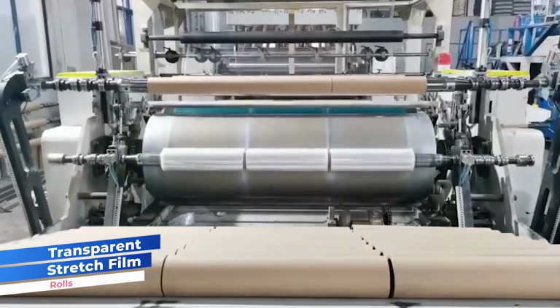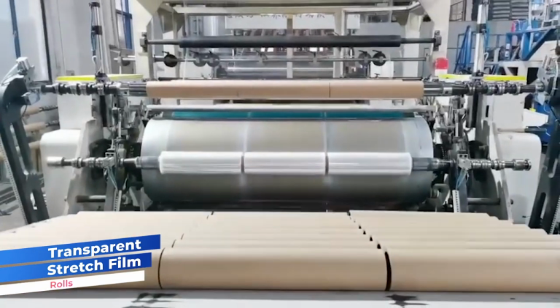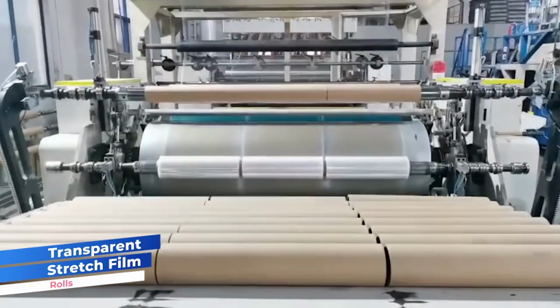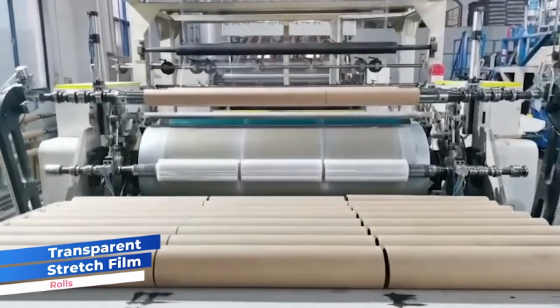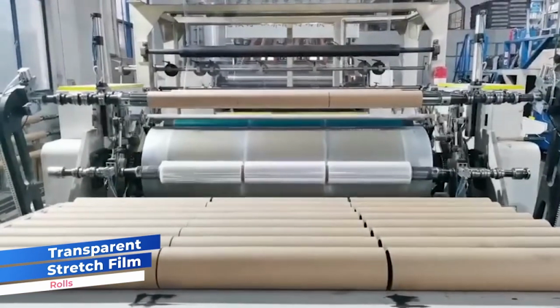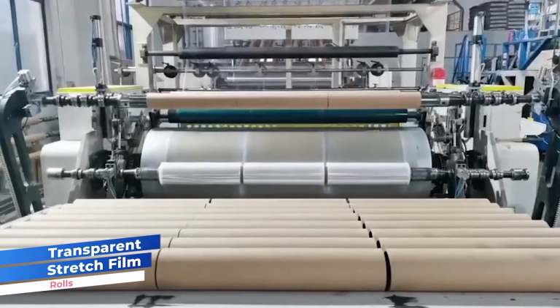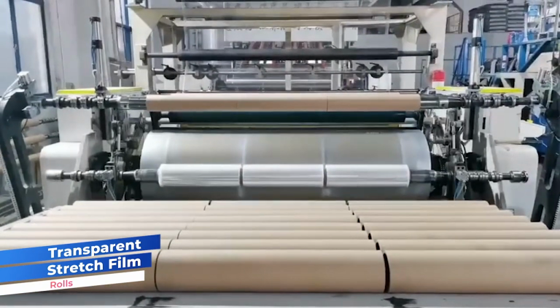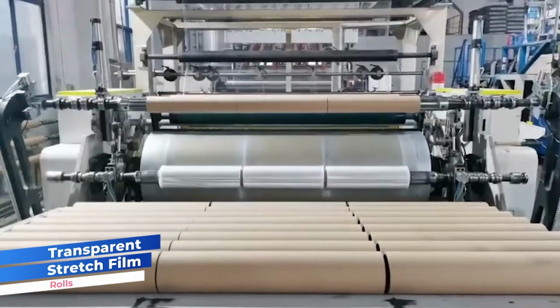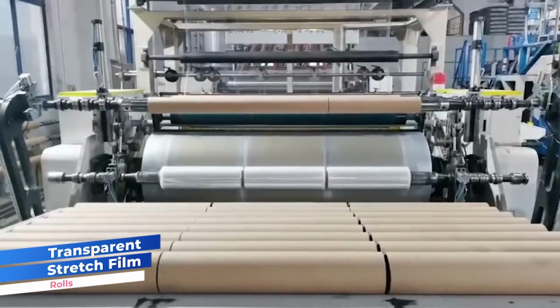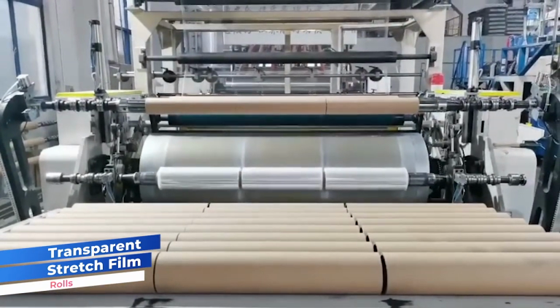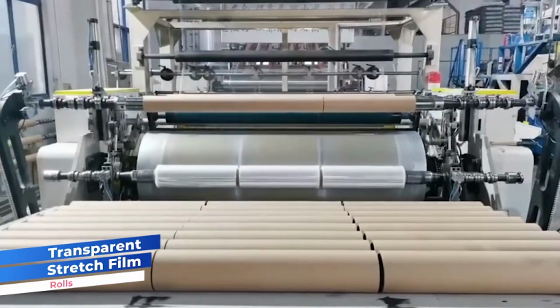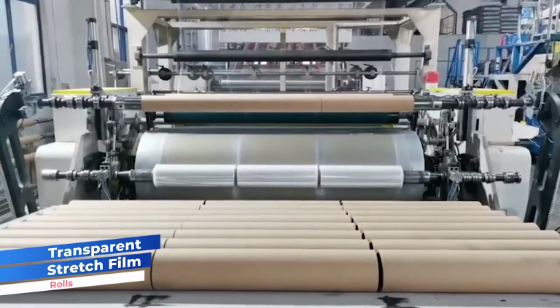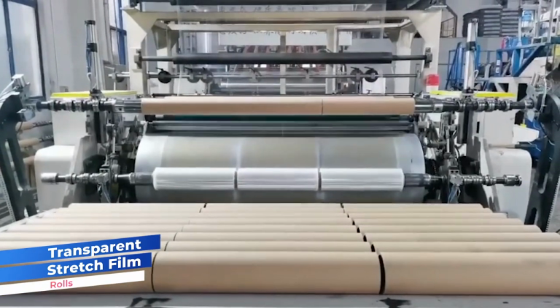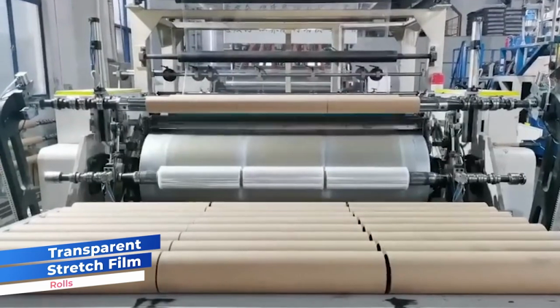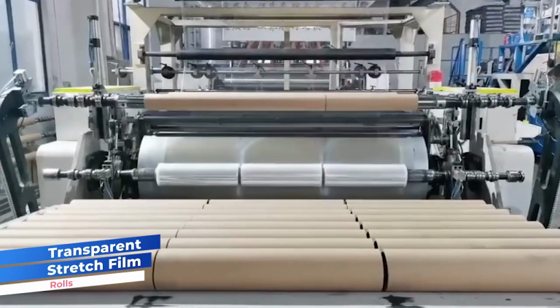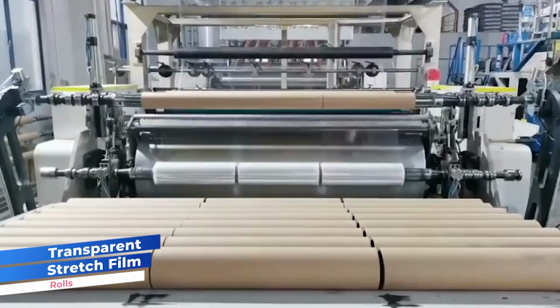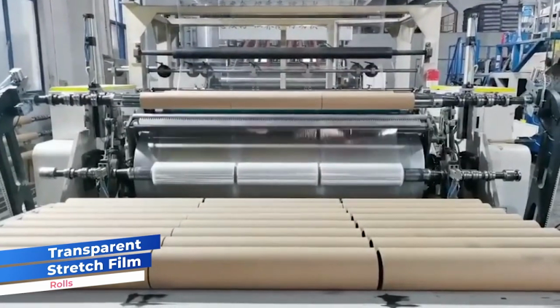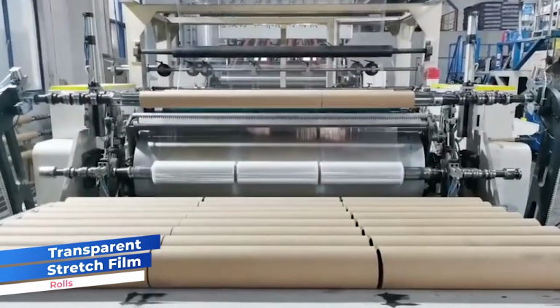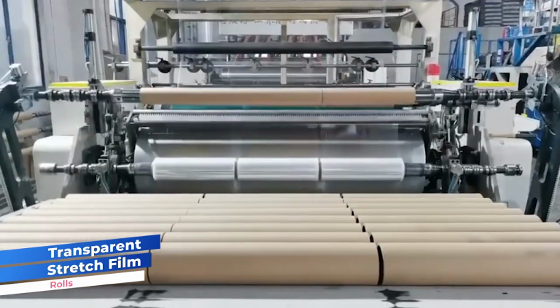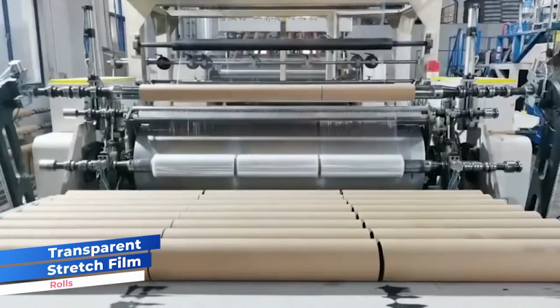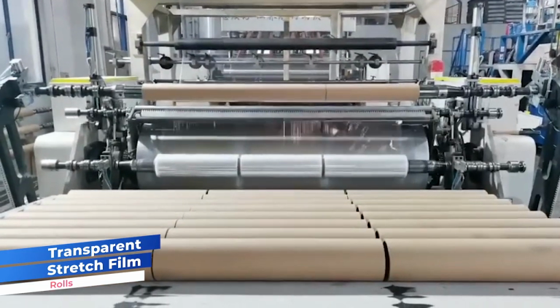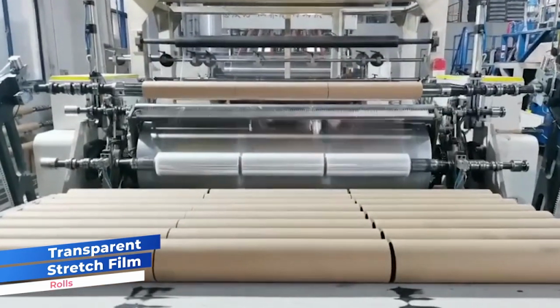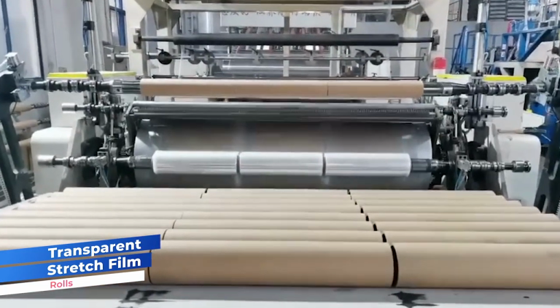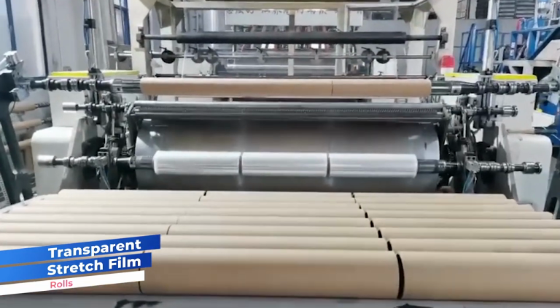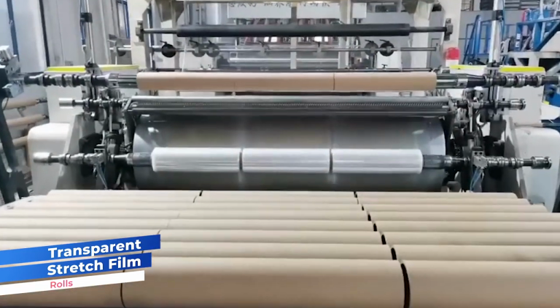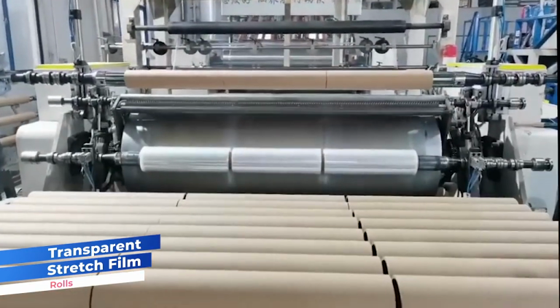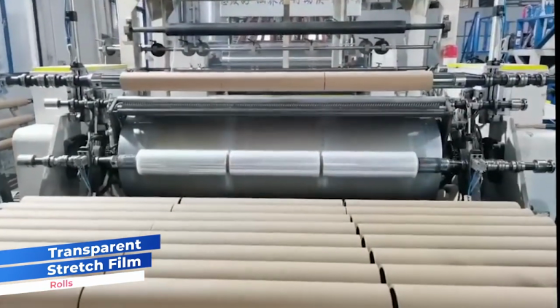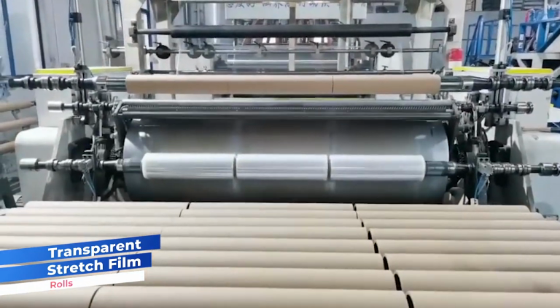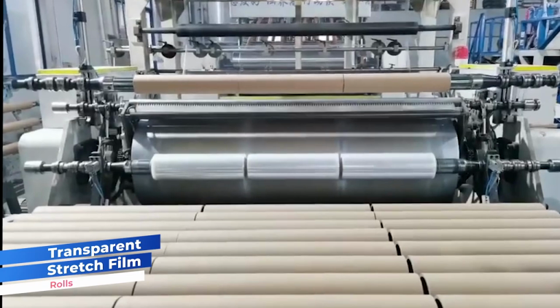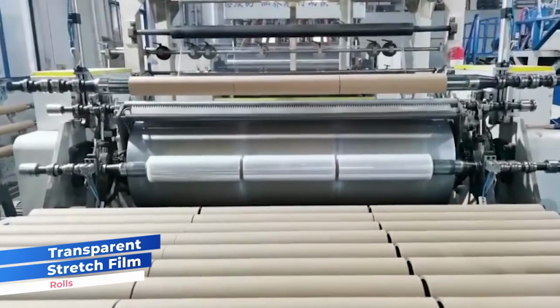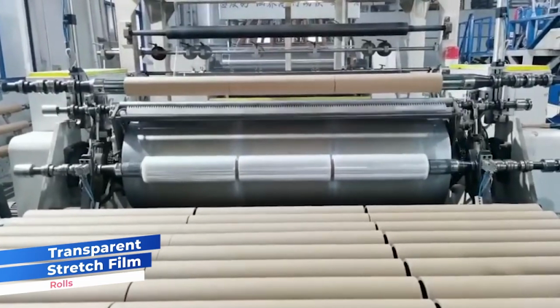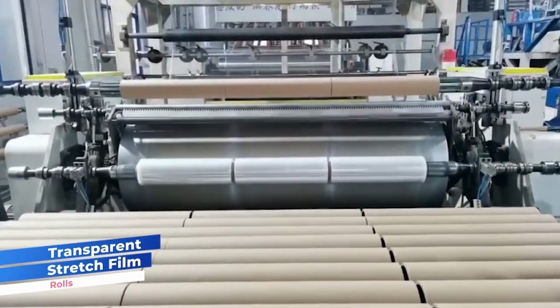Transparent Stretchfilm, a versatile packaging material, is crafted from polyethylene through a process that involves melting and extruding polyethylene resin.